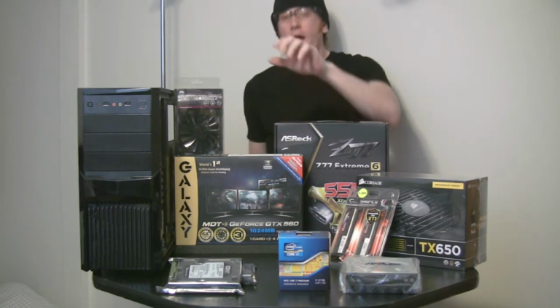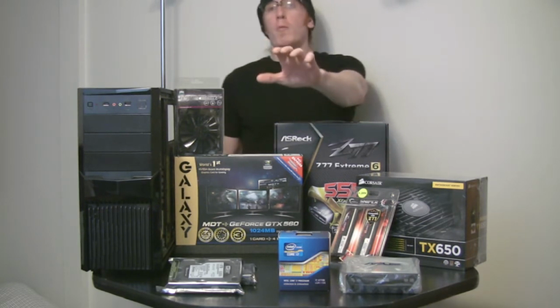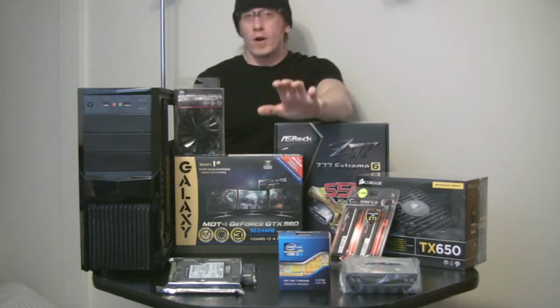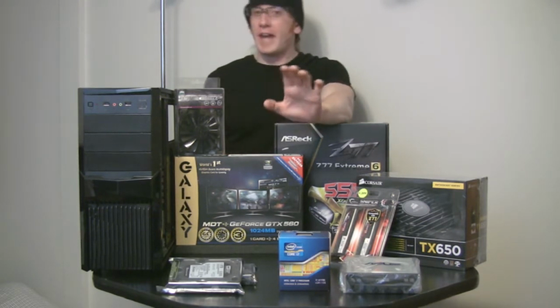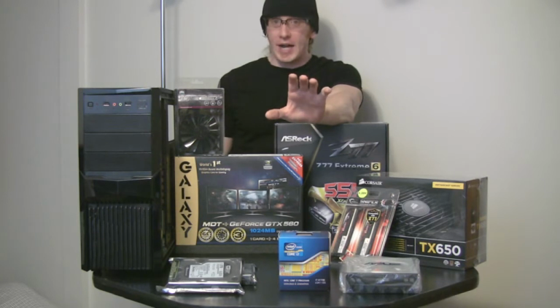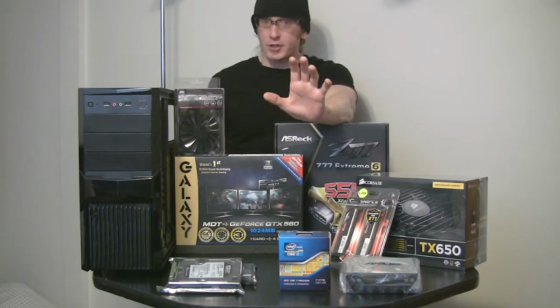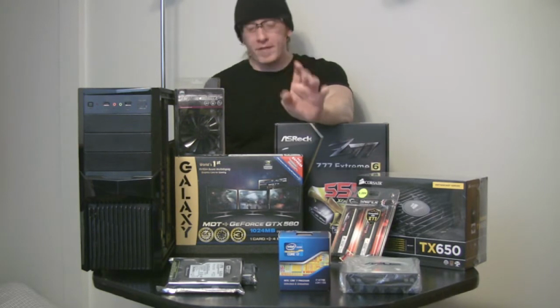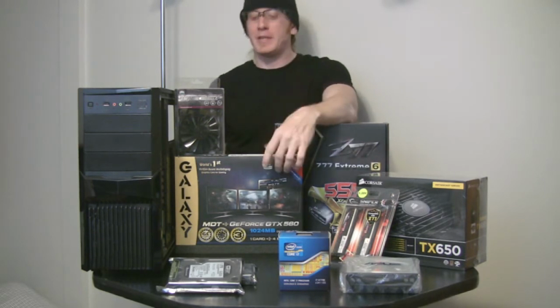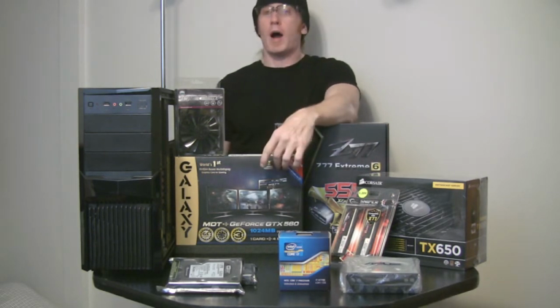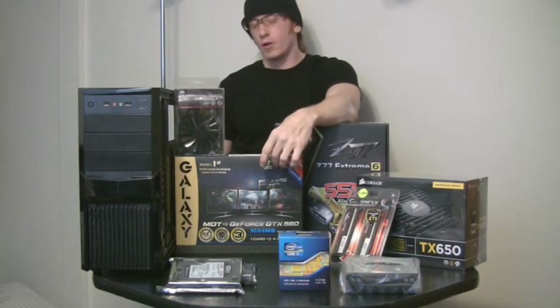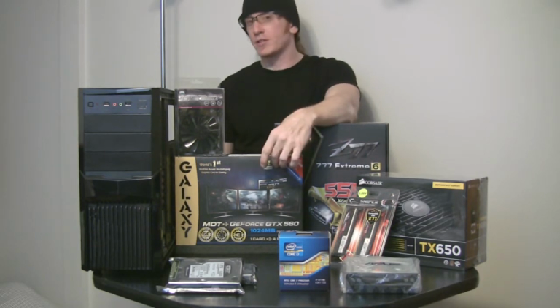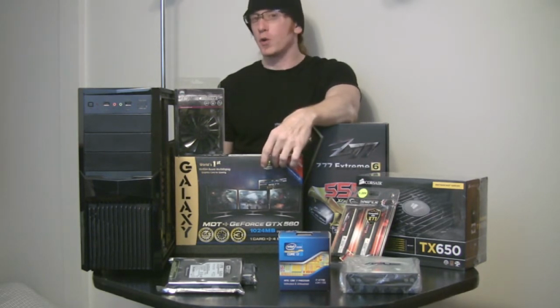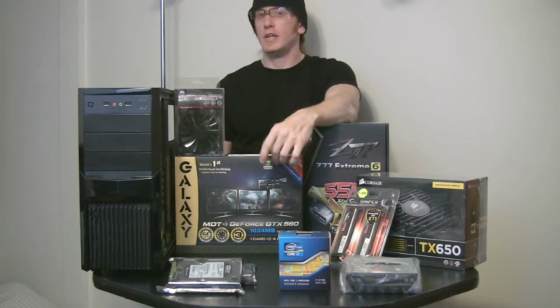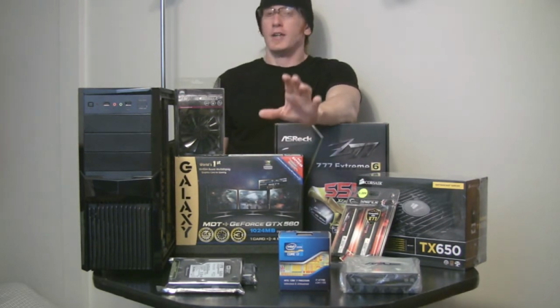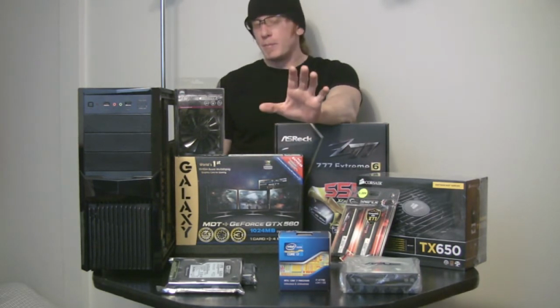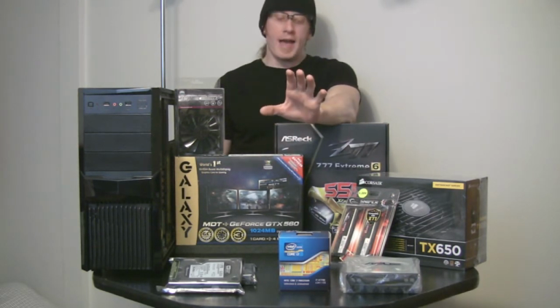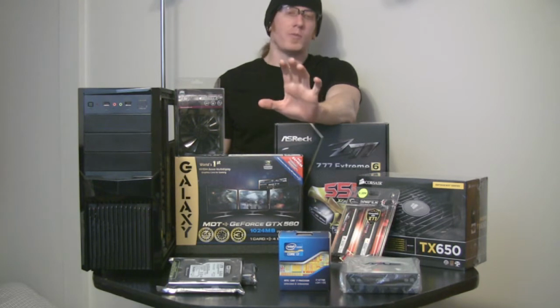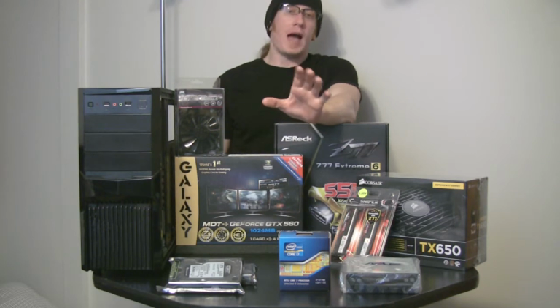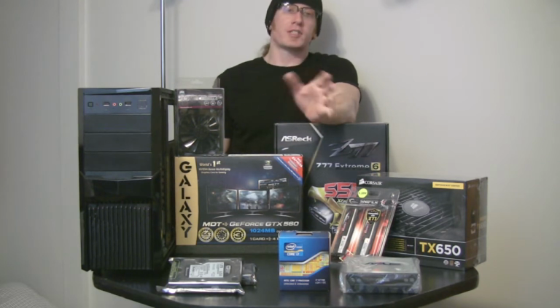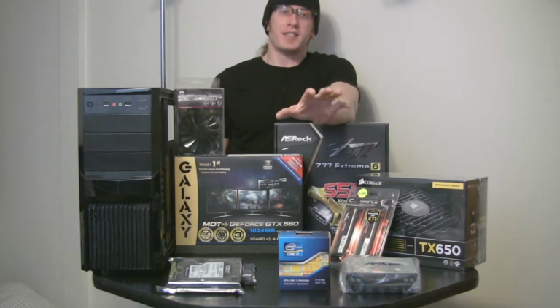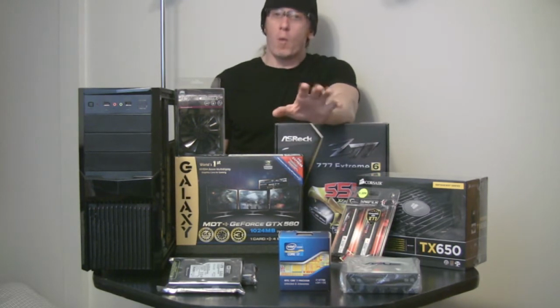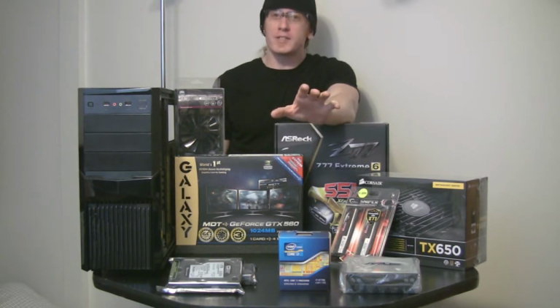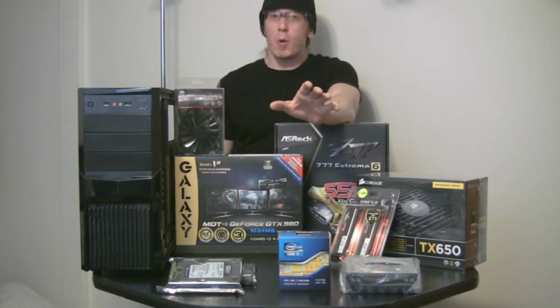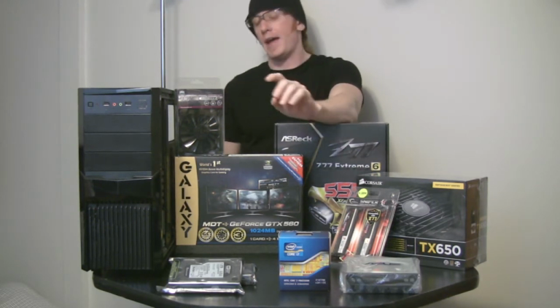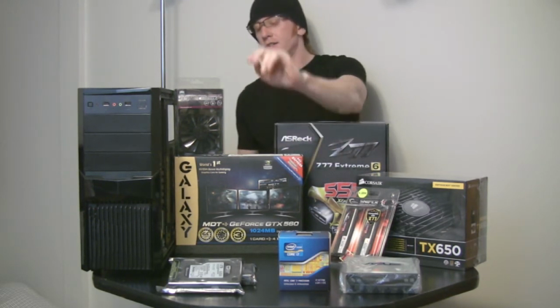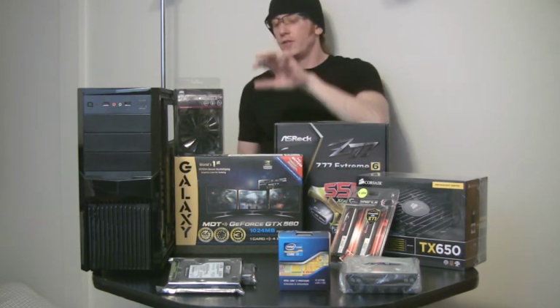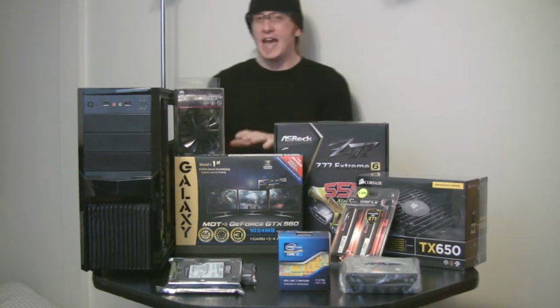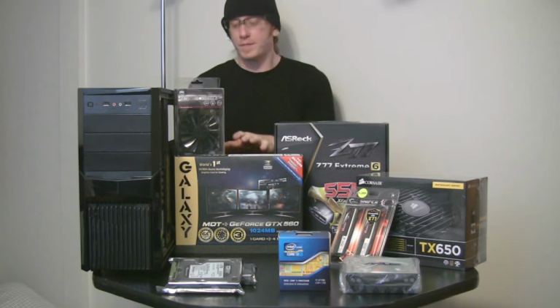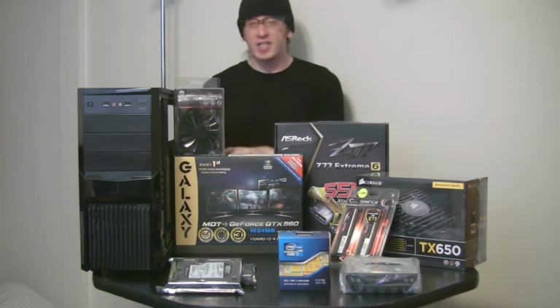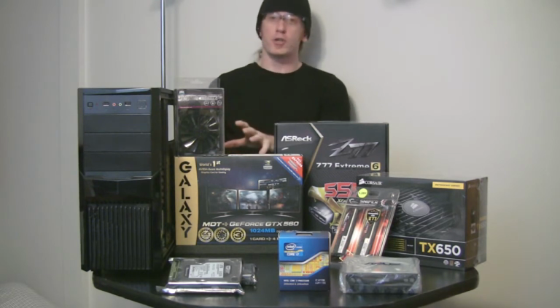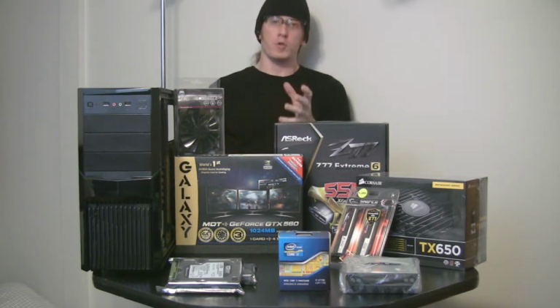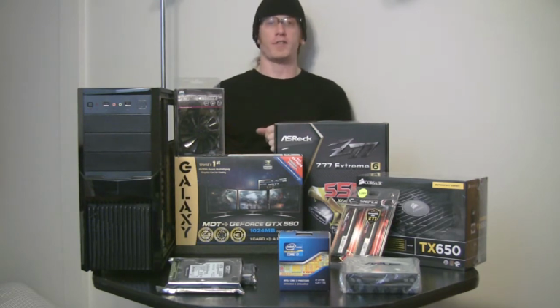Before all you gamers out there start flaming me for my graphics card choice, just keep in mind that we do have slightly different requirements in that department, and the GTX 560 should suit me nicely.